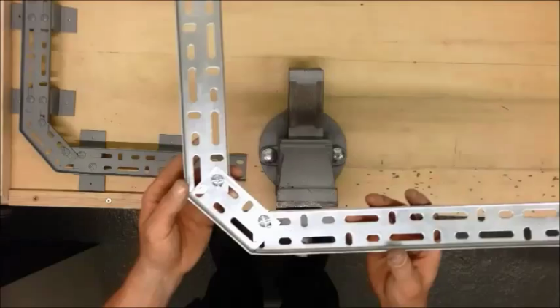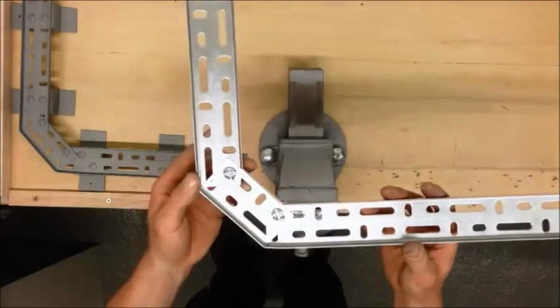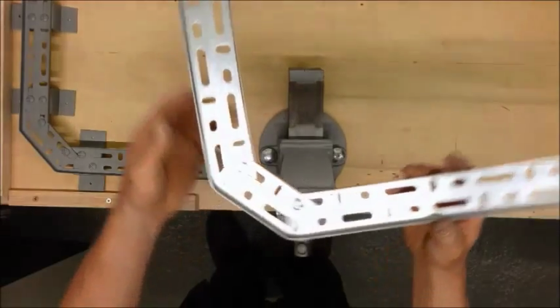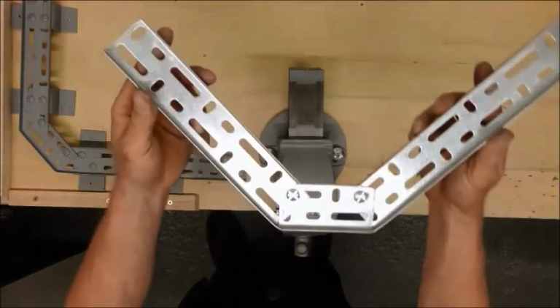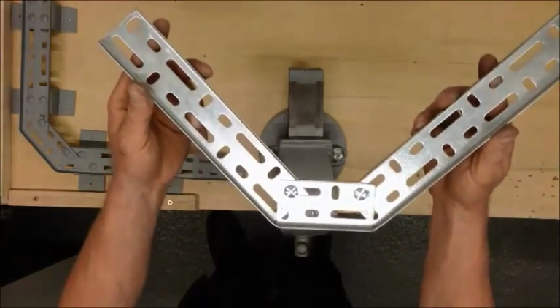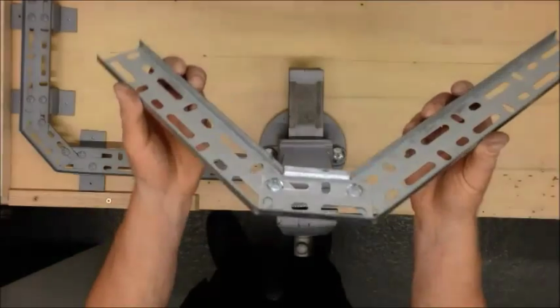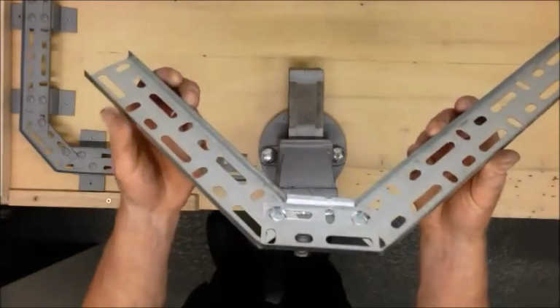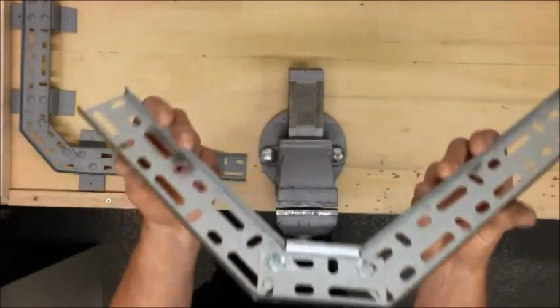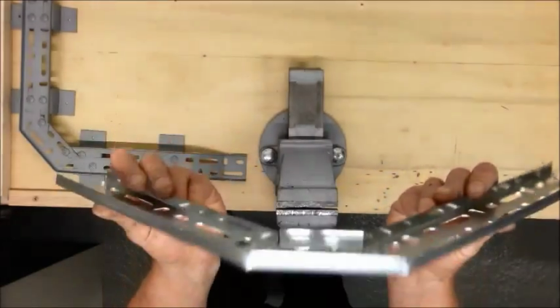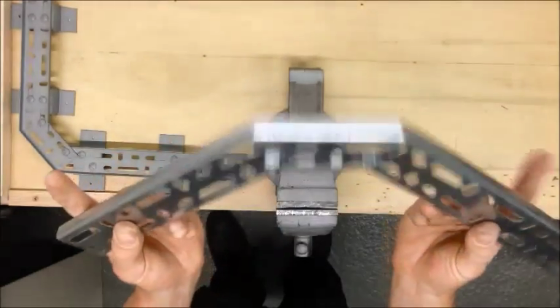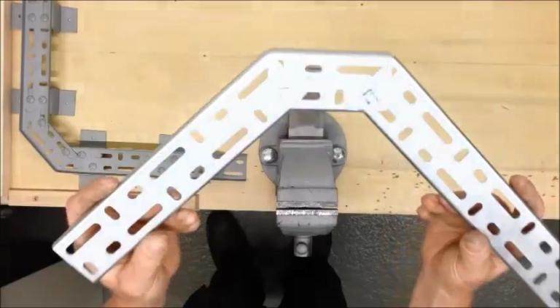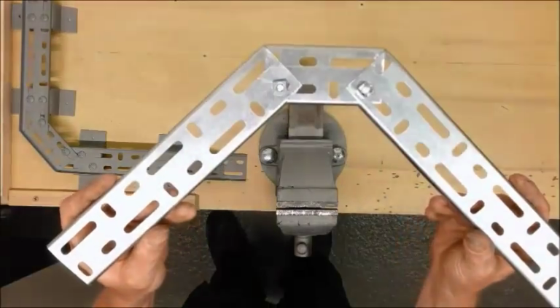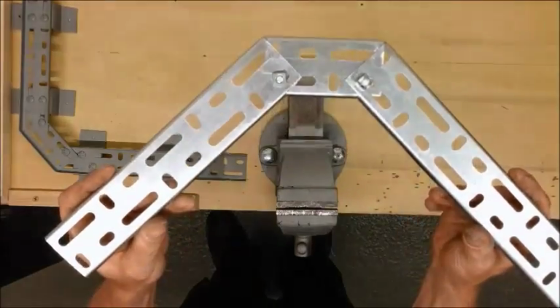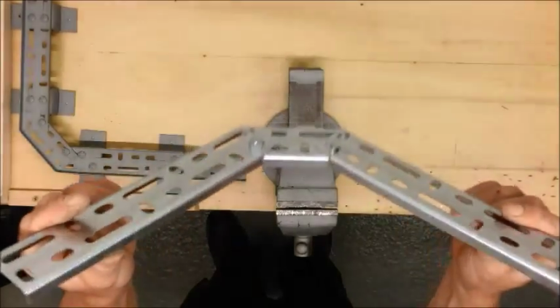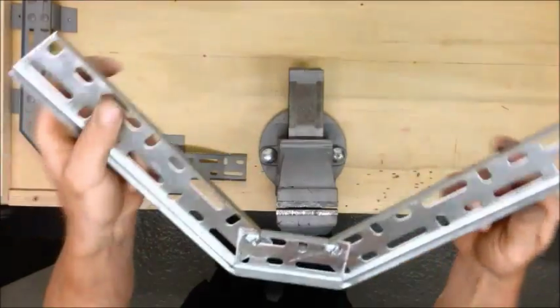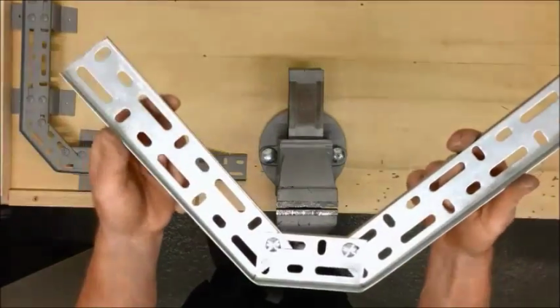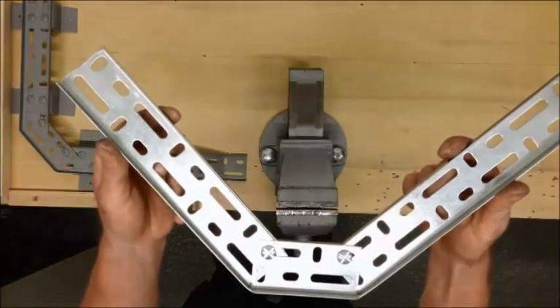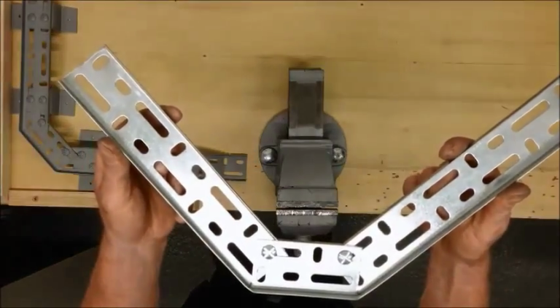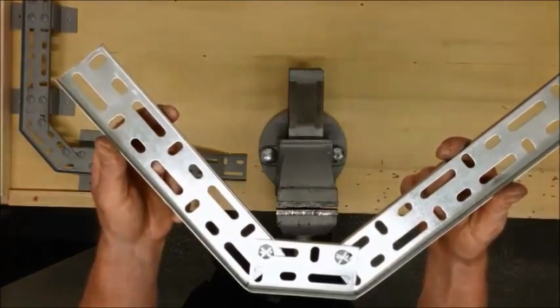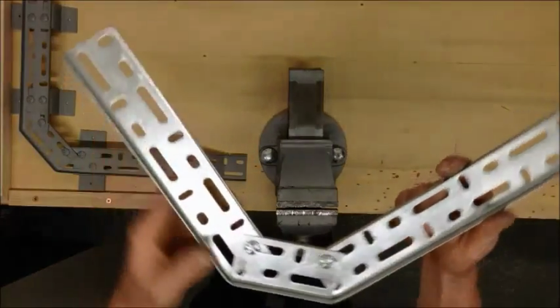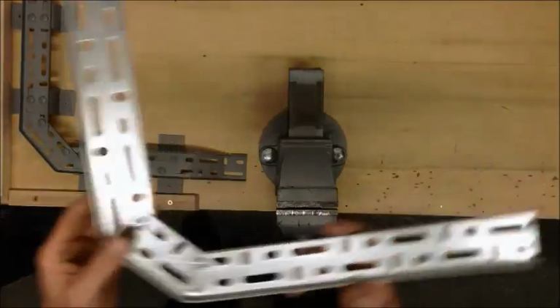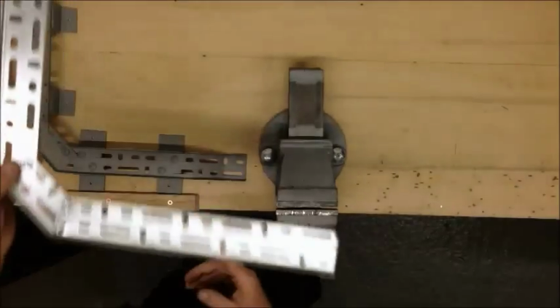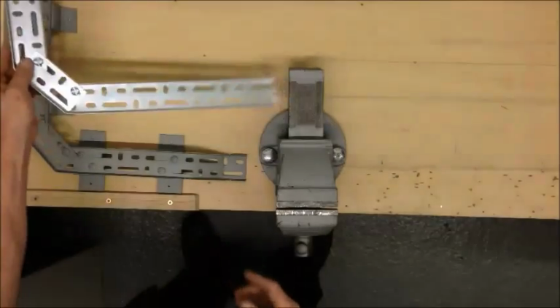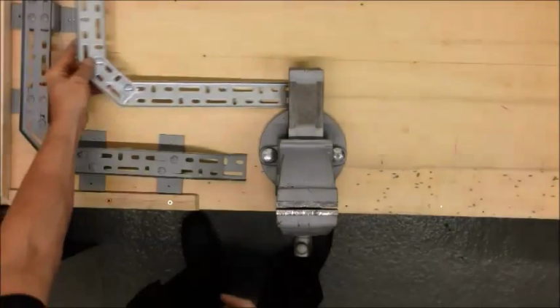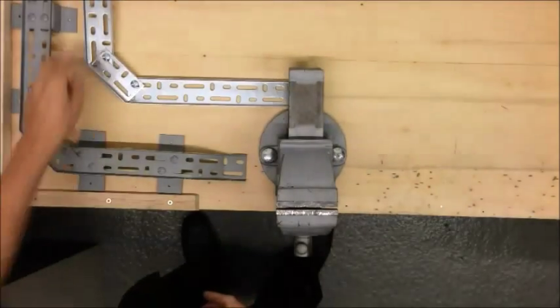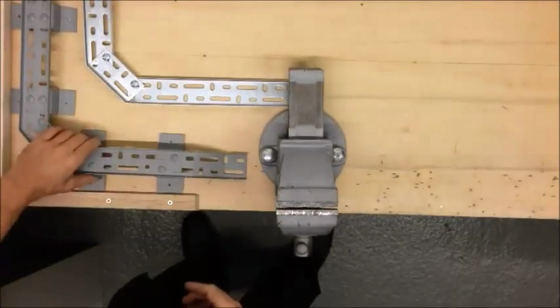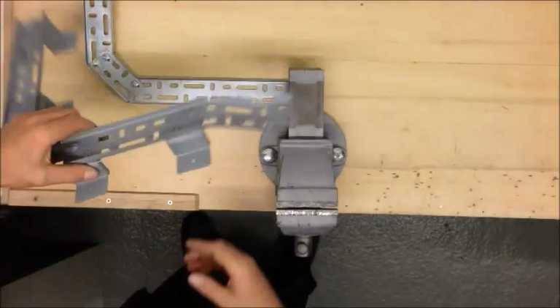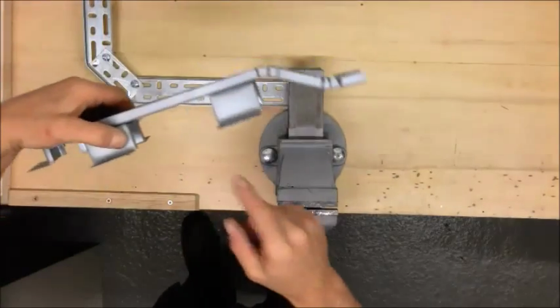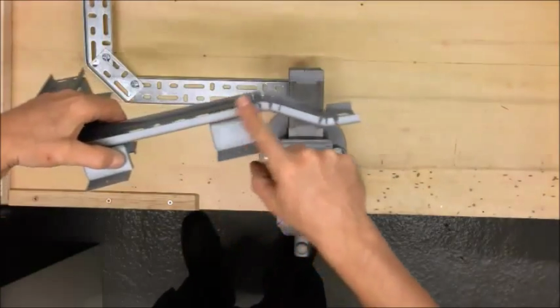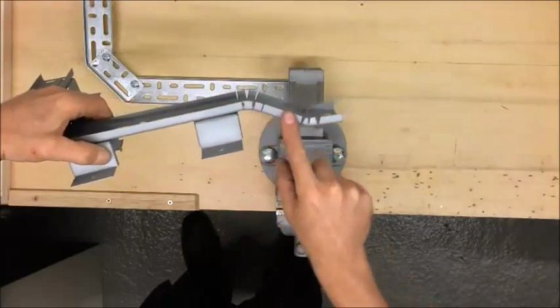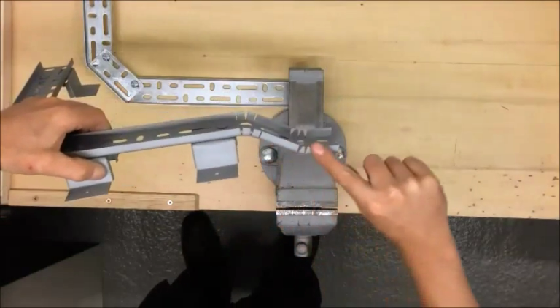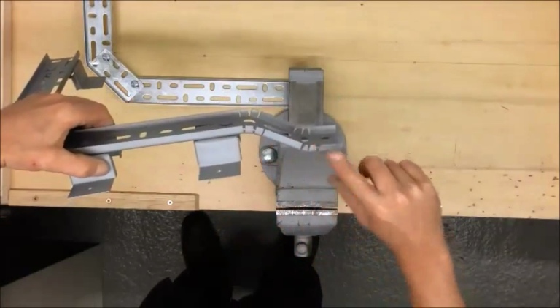That's our swept 90 complete. In the next part I'll show you how to make the sections to drop down and level out.